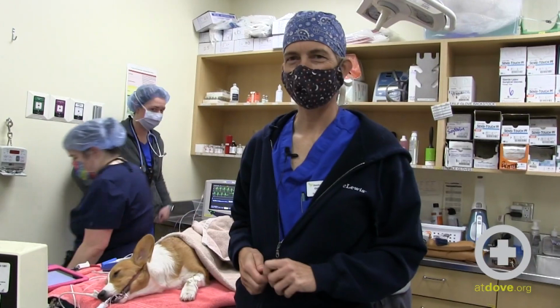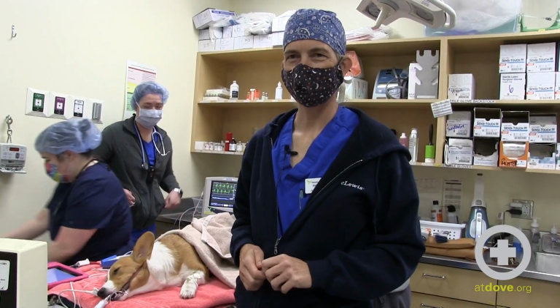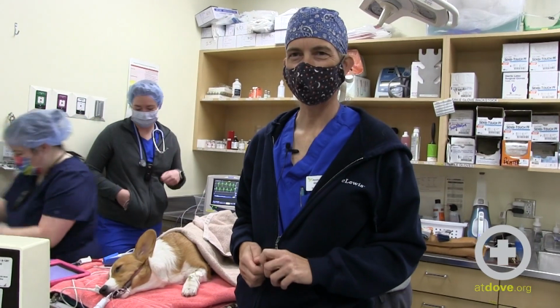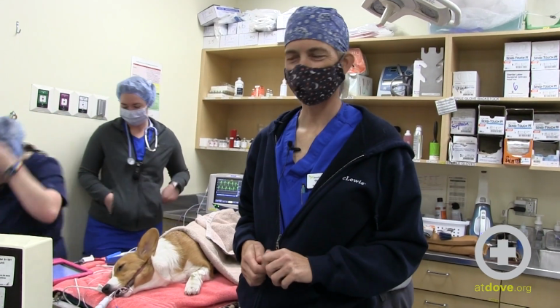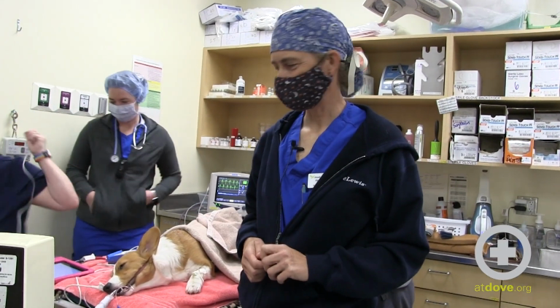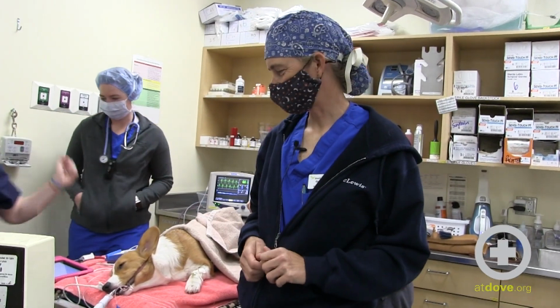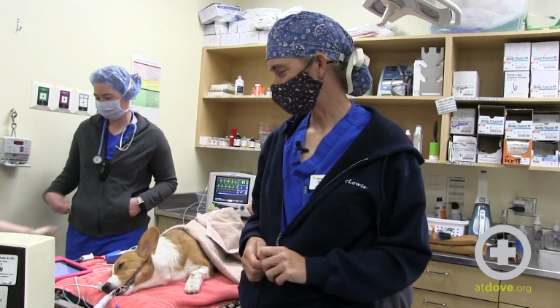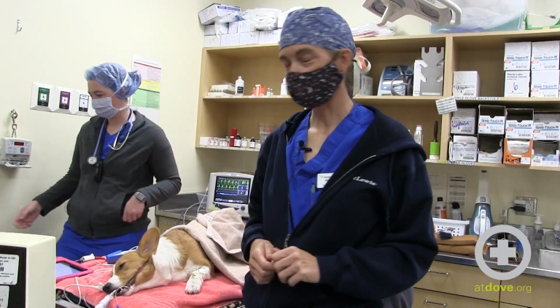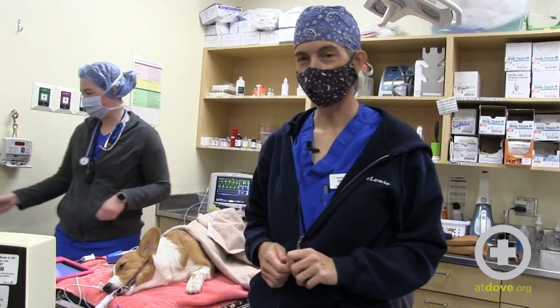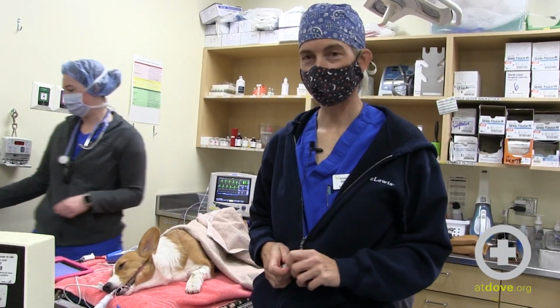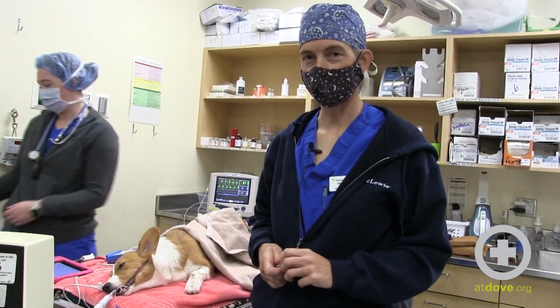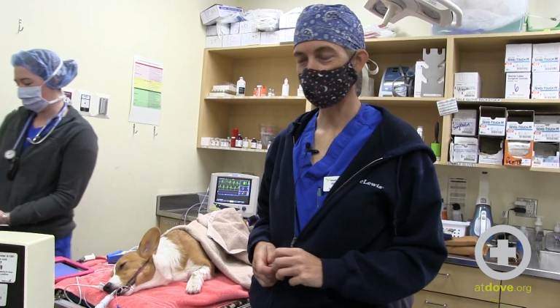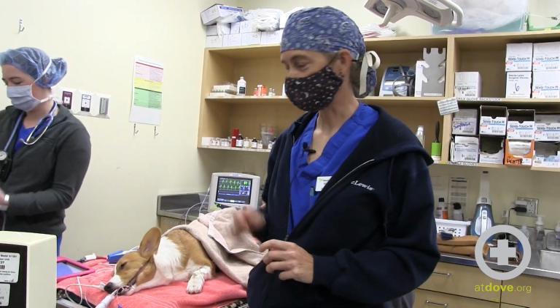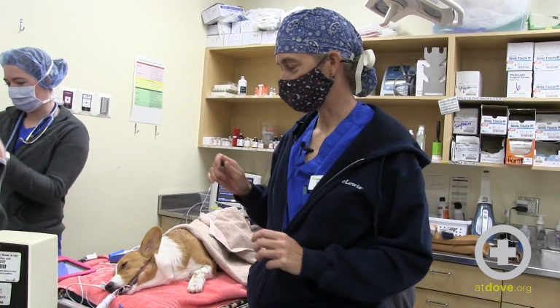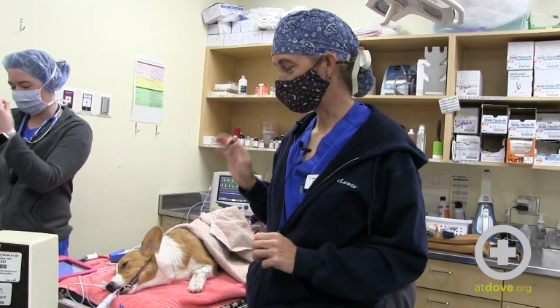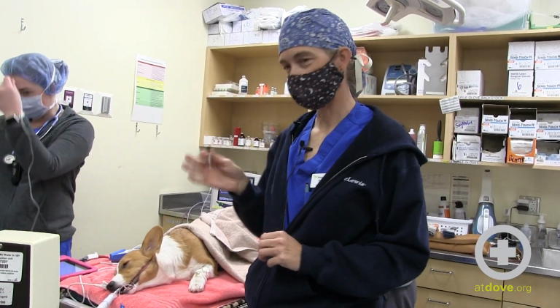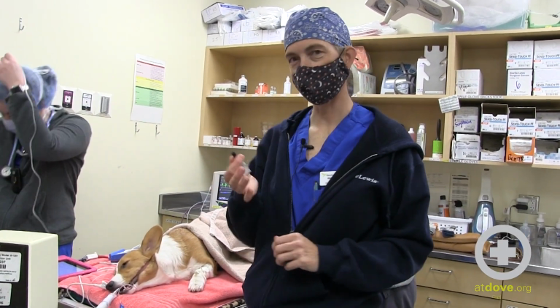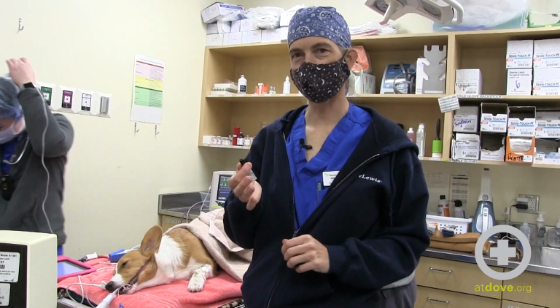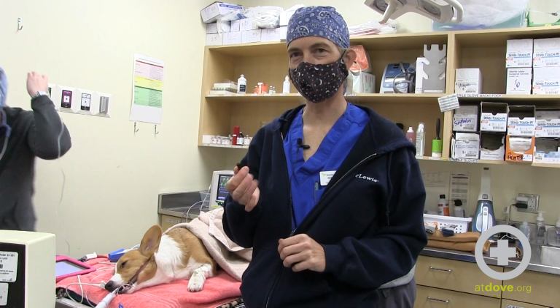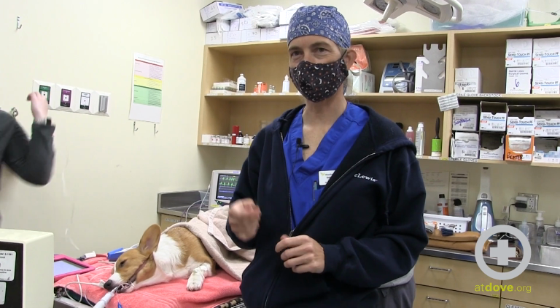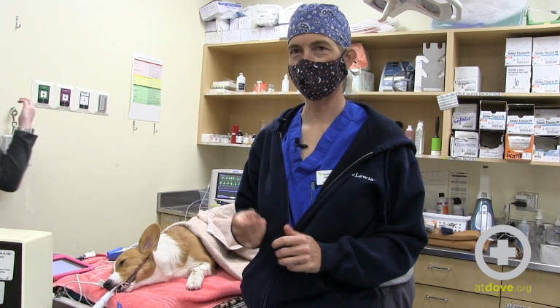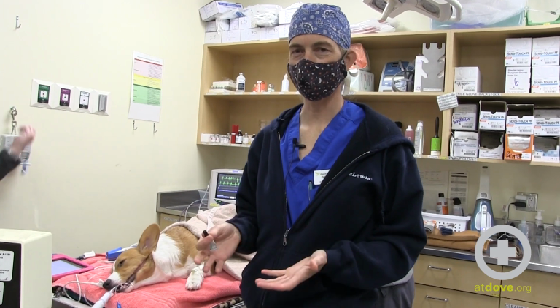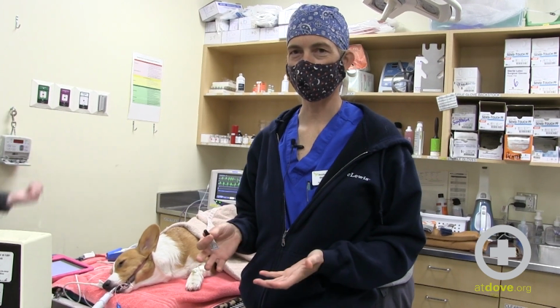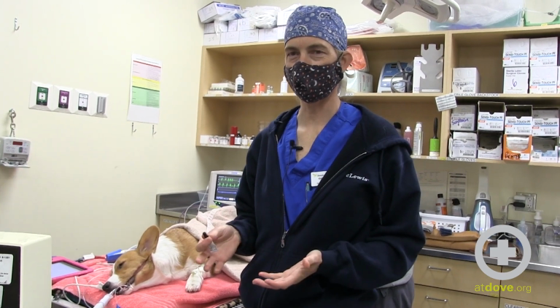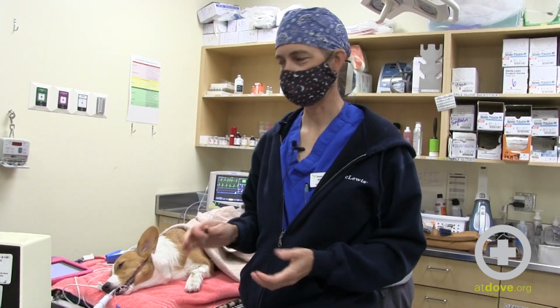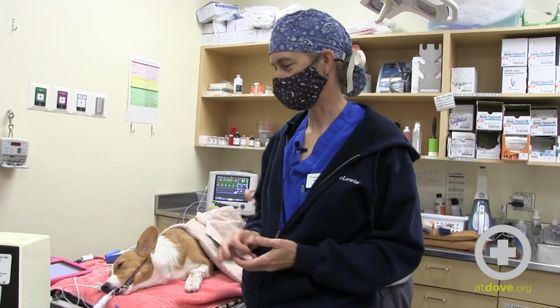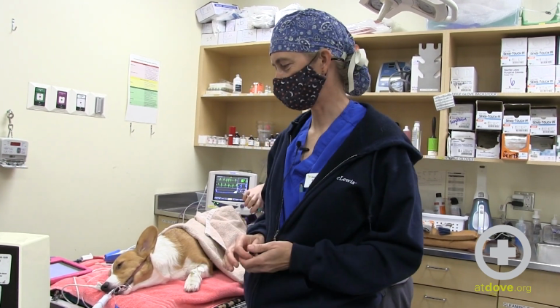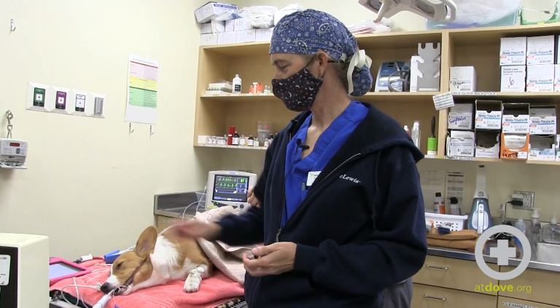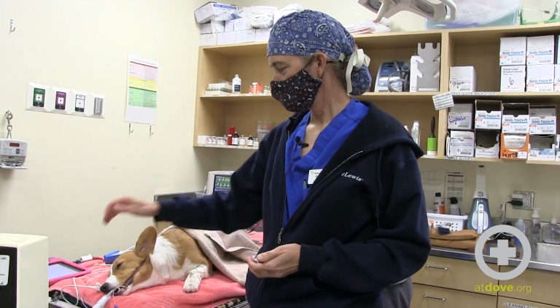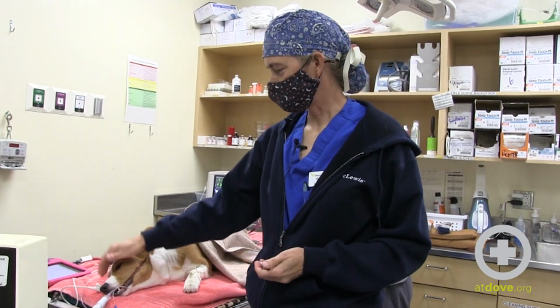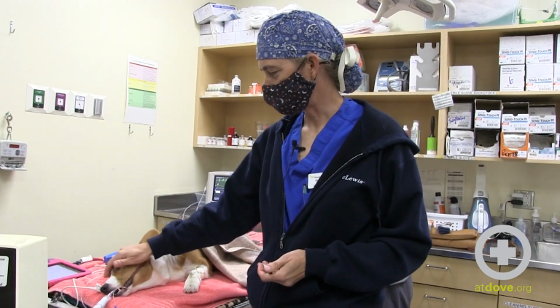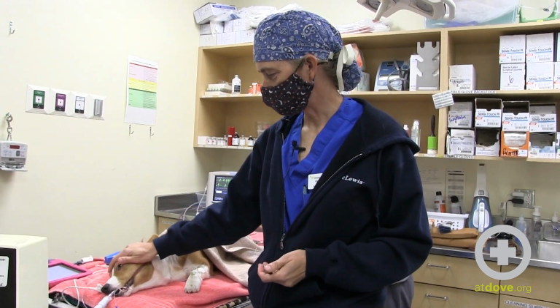Hi, this is Coby Richter. I'm one of the surgeons here at Deb Lewis, and we're just very briefly talking about lubricating the eyes on our surgical patients.